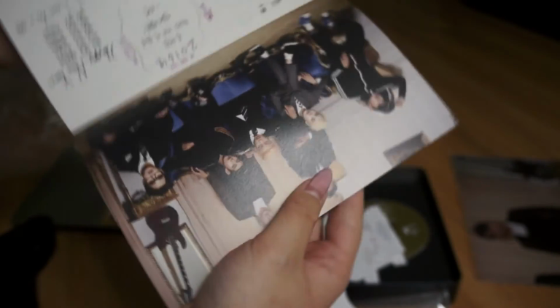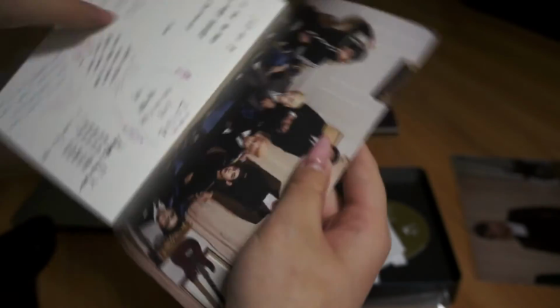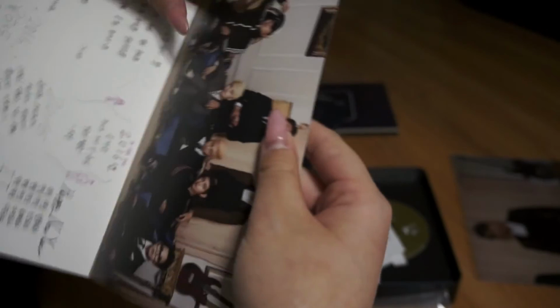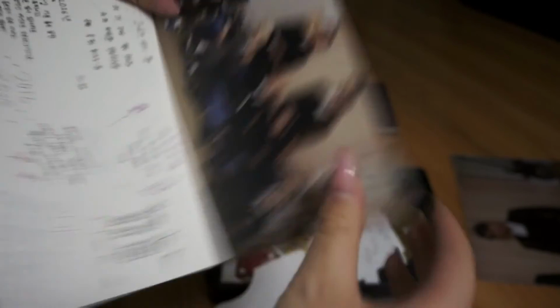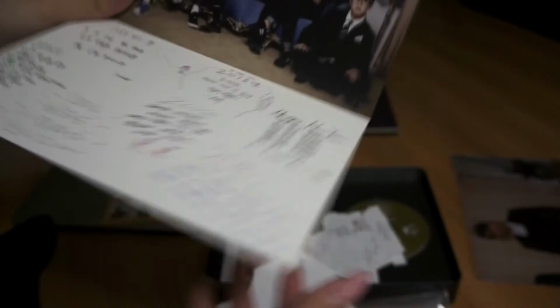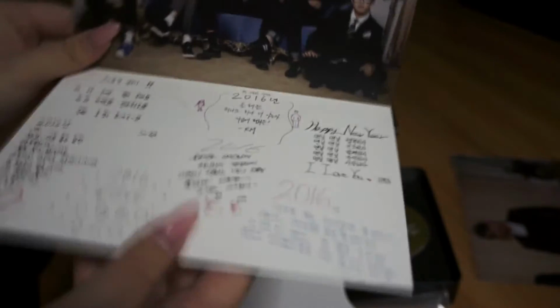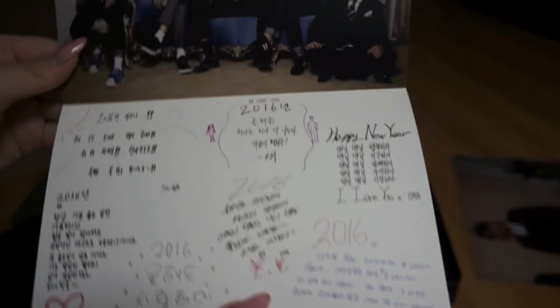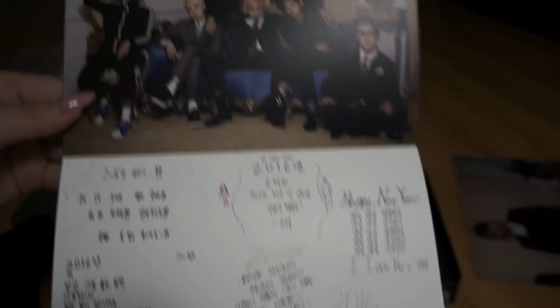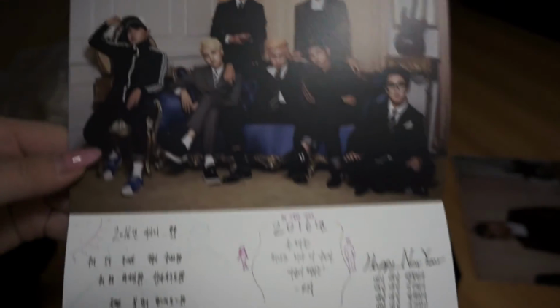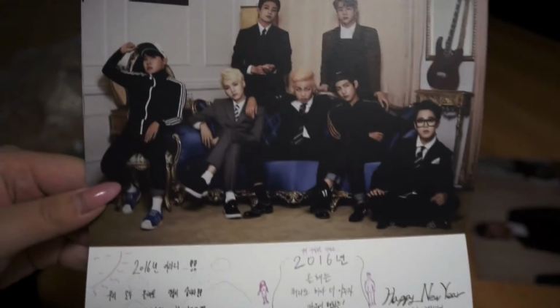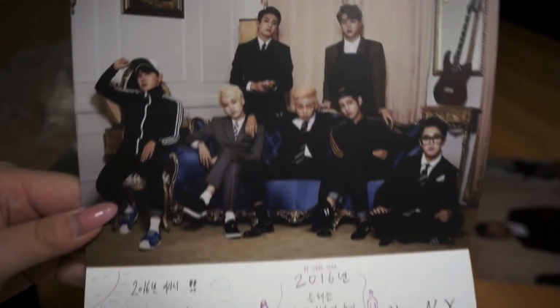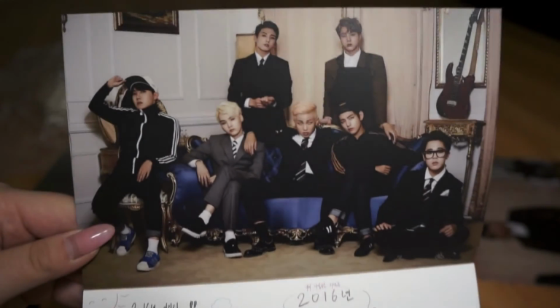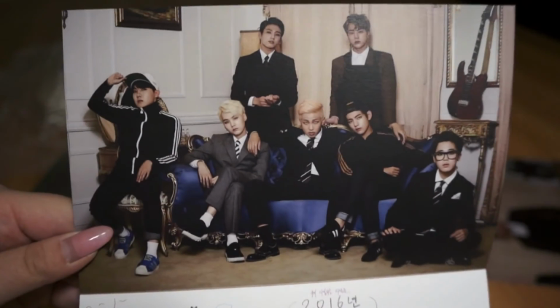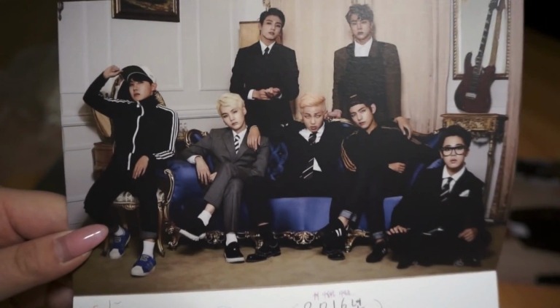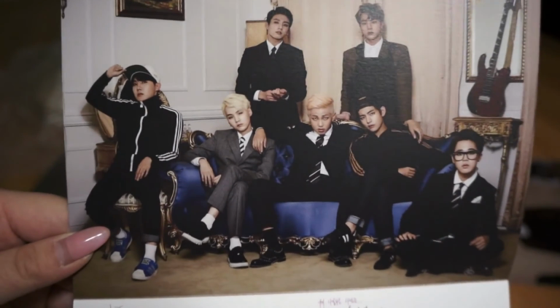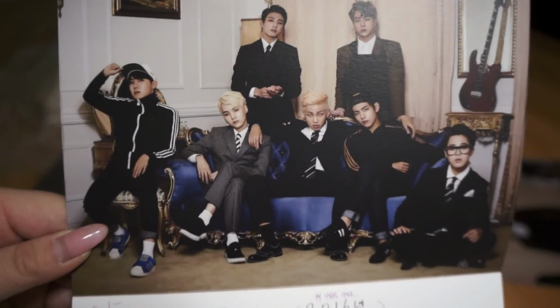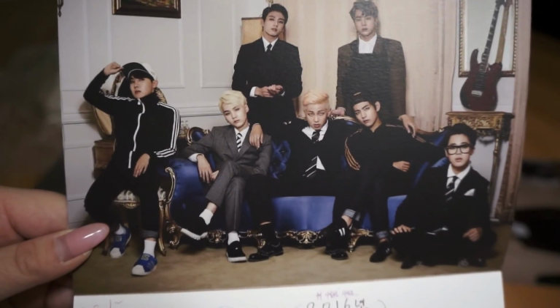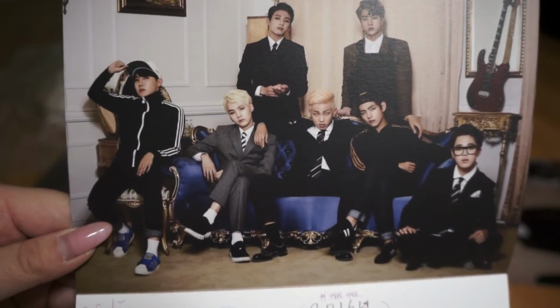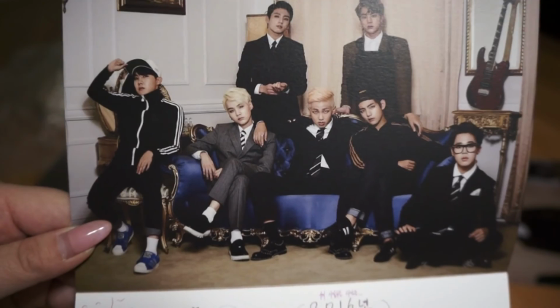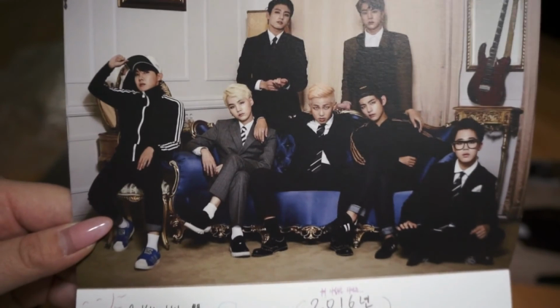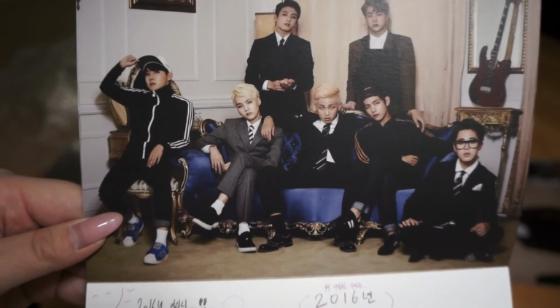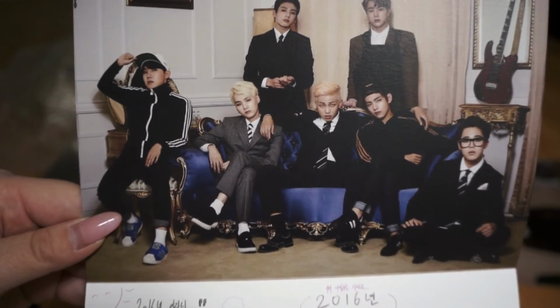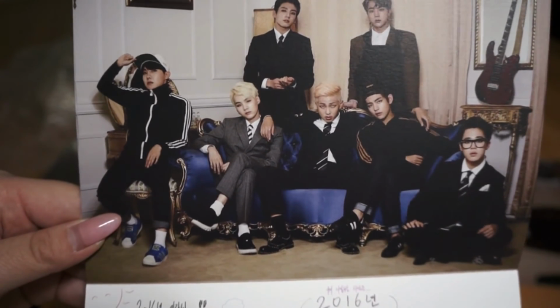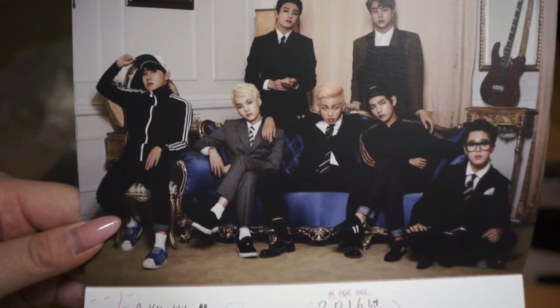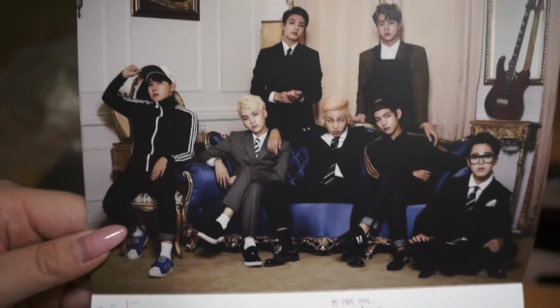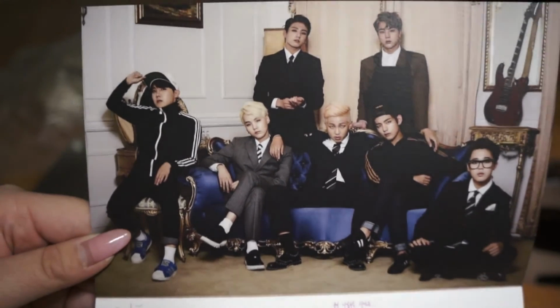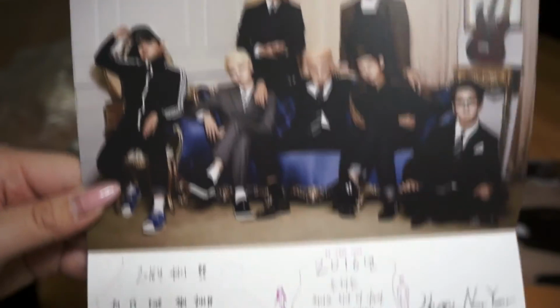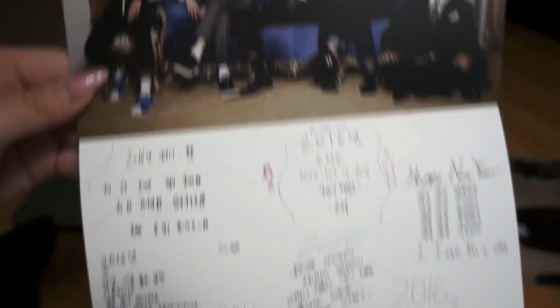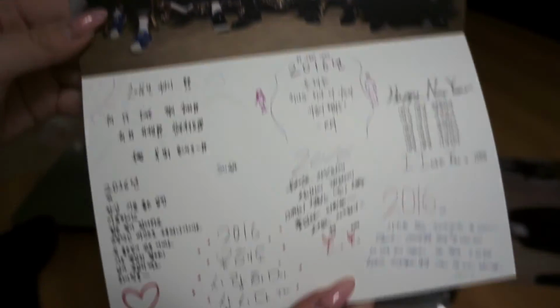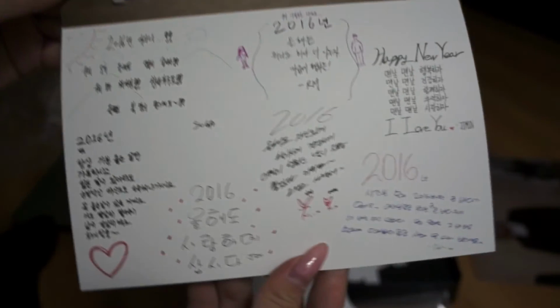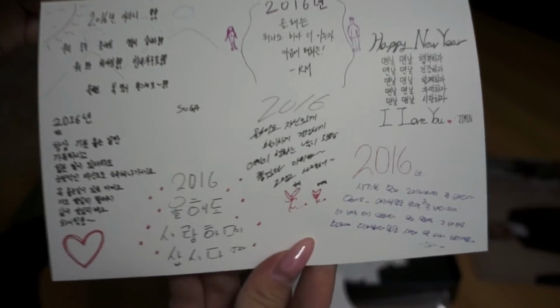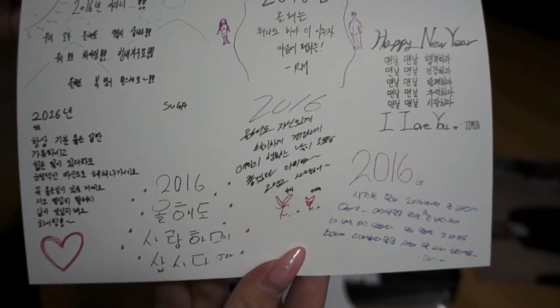Oh my god, such a nice group picture. It looks so good in this Kingsman style, and then what they wrote.